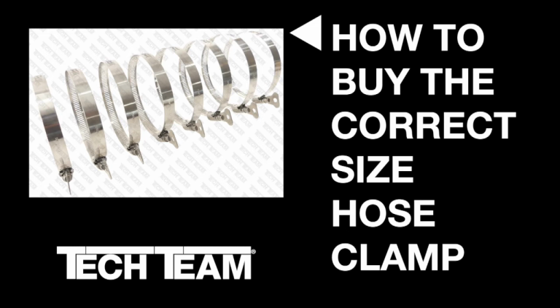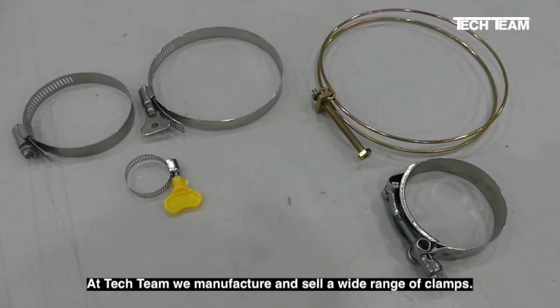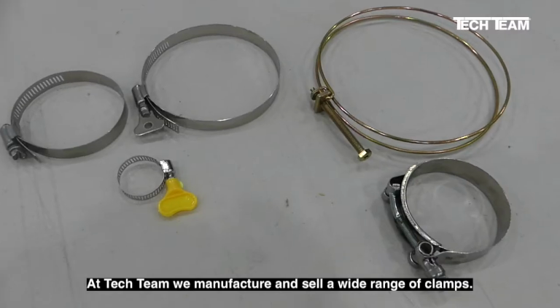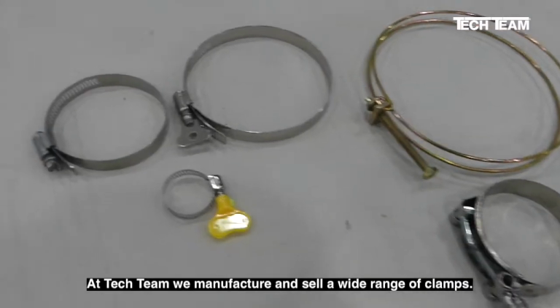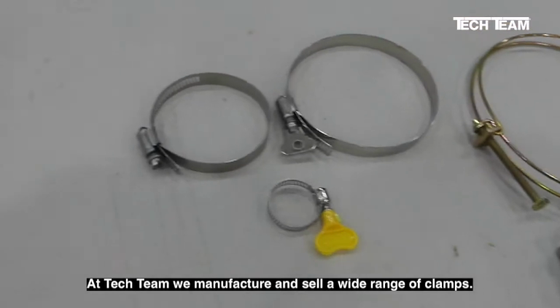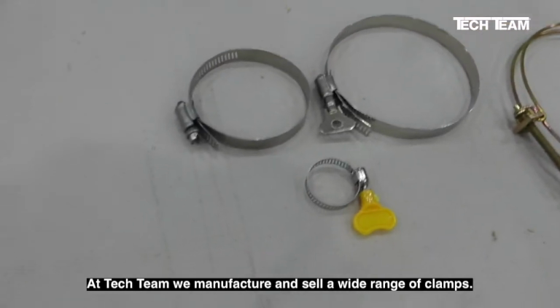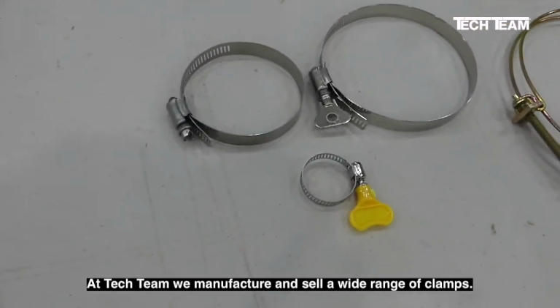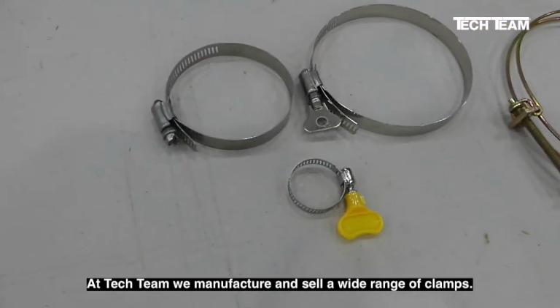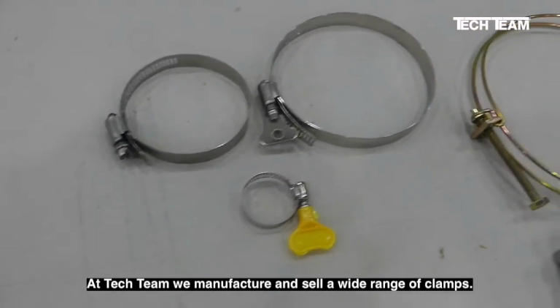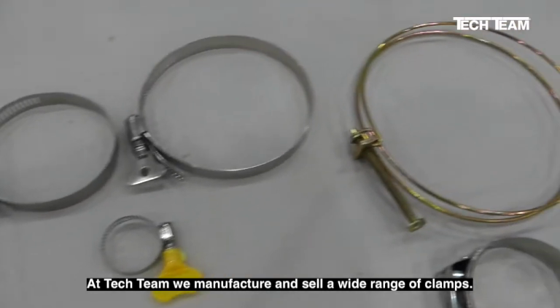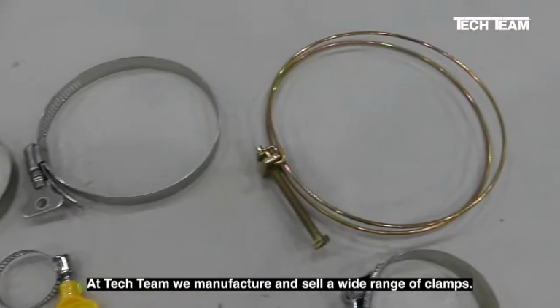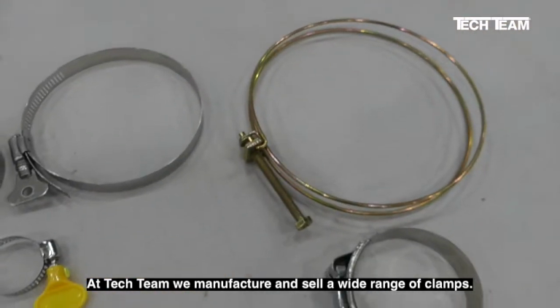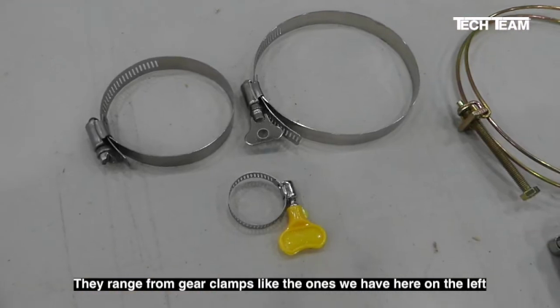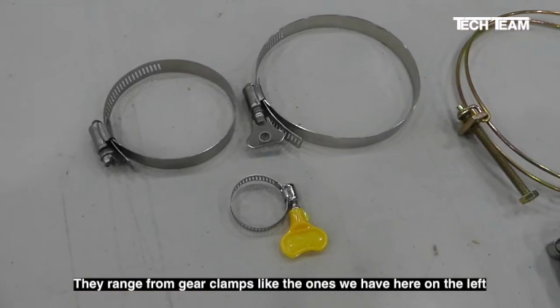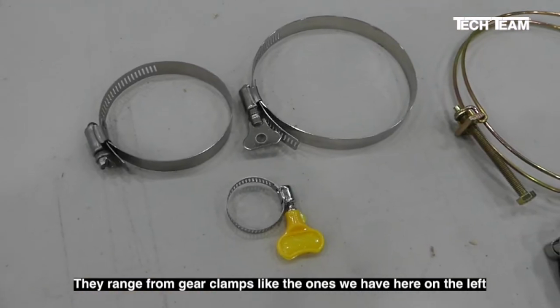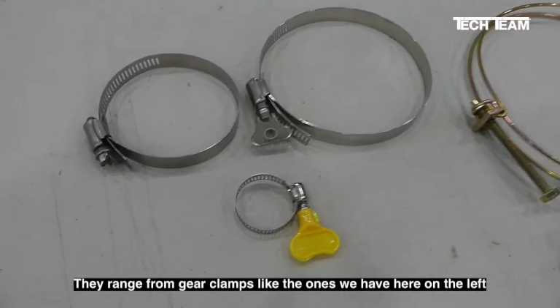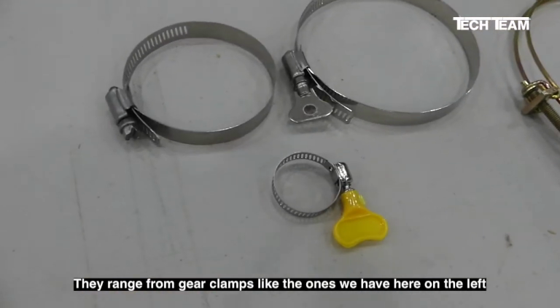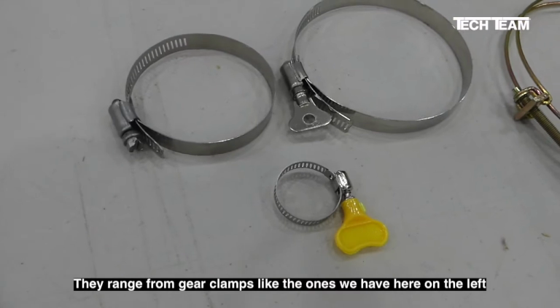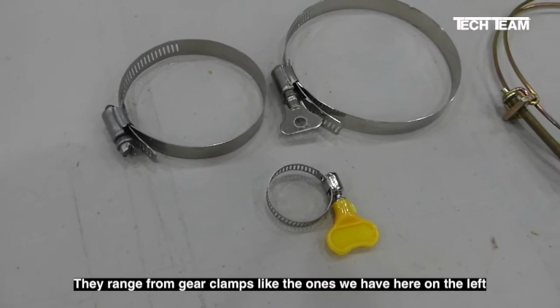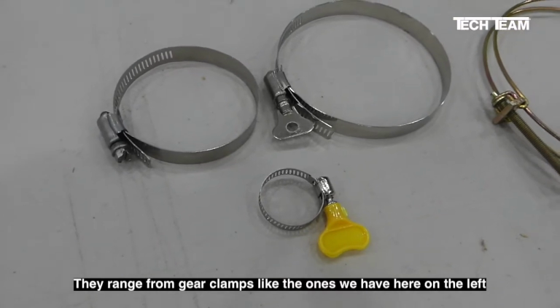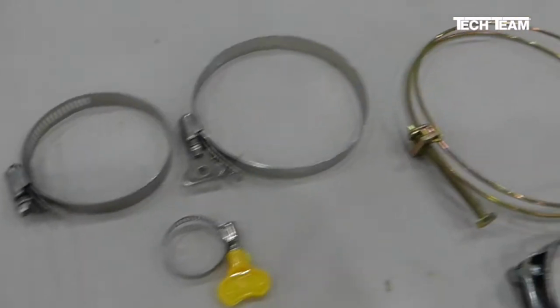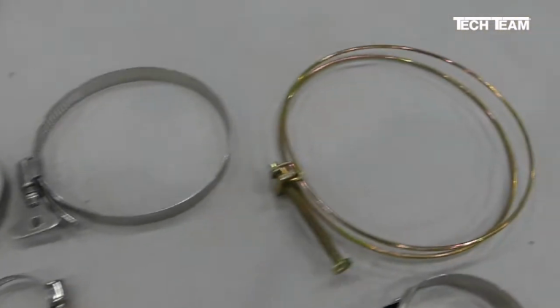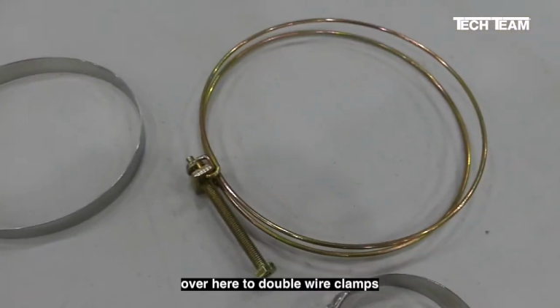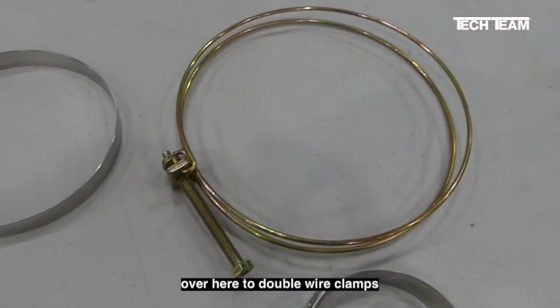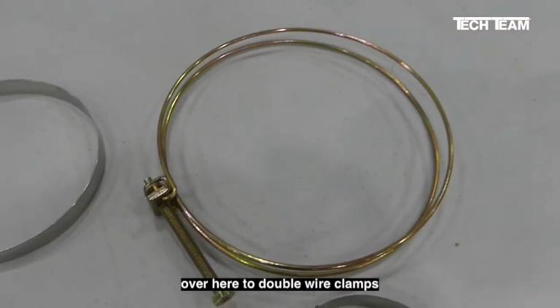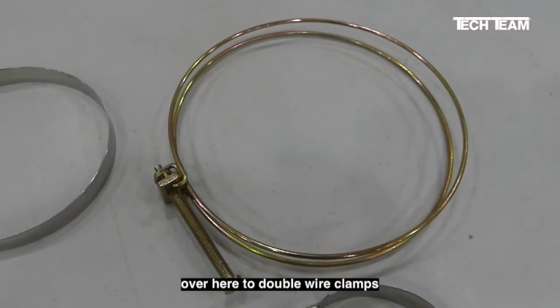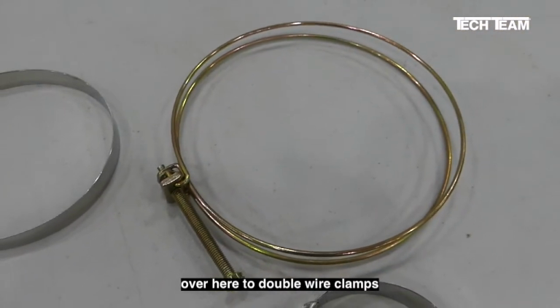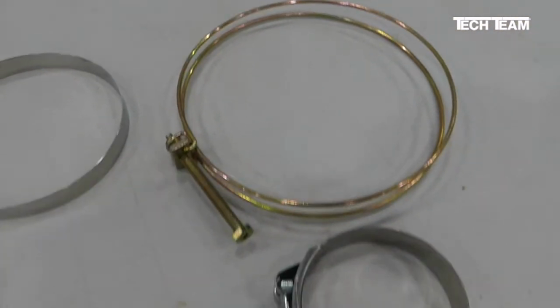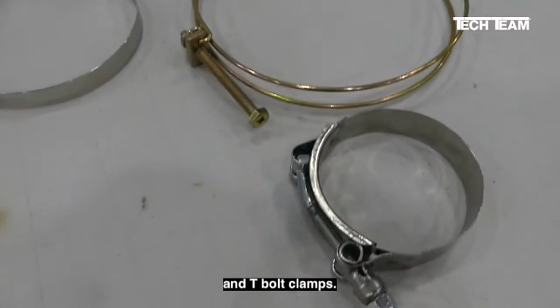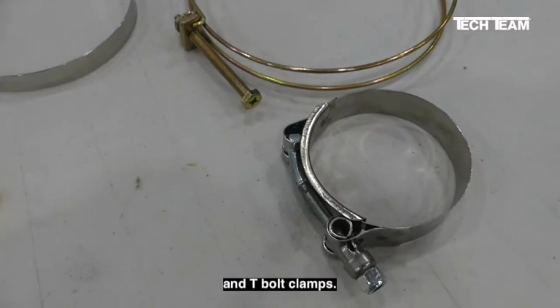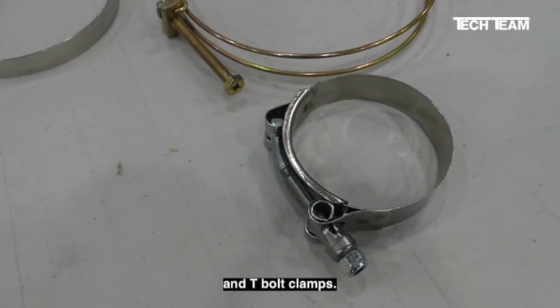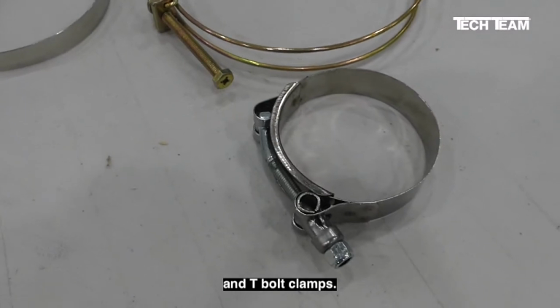At TechTeam, we manufacture and sell a wide range of clamps. They range from gear clamps, like the ones we have here on the left, over to double wire clamps and t-bolt clamps.